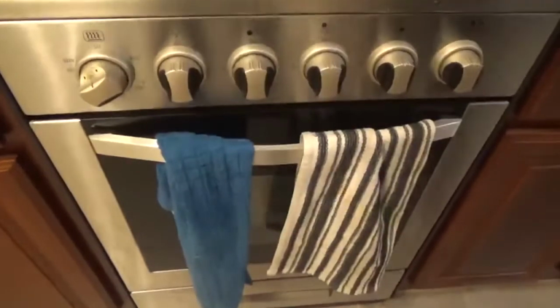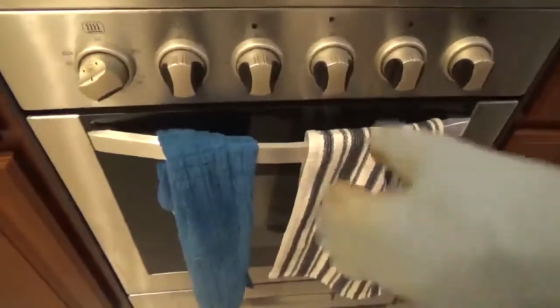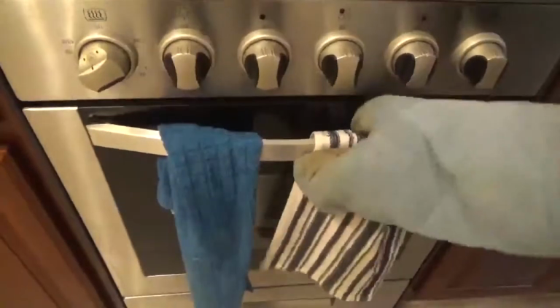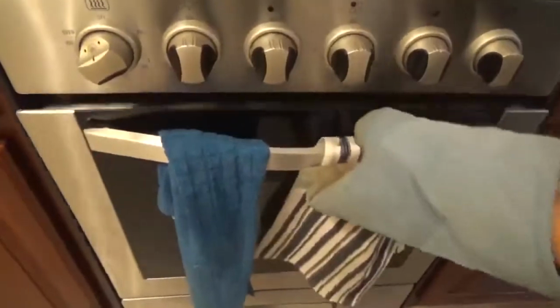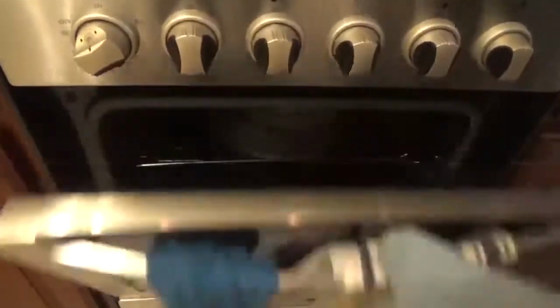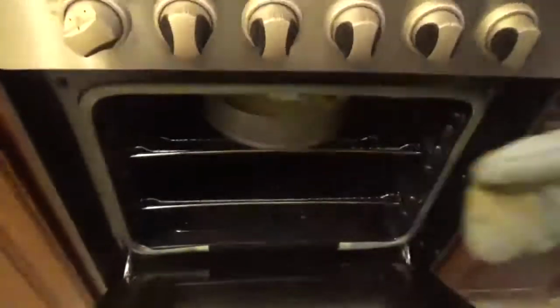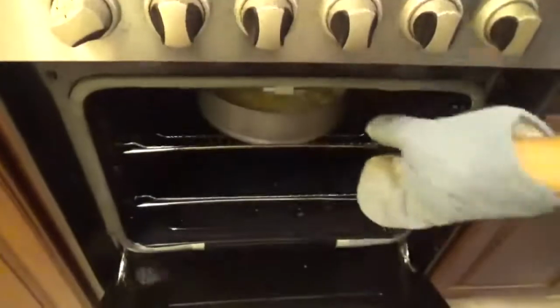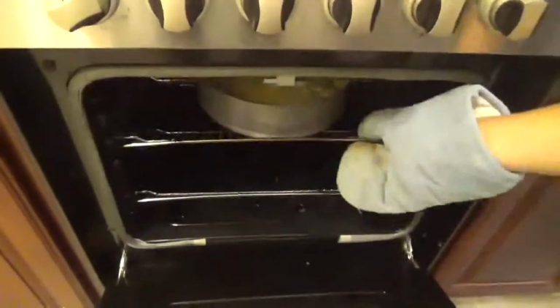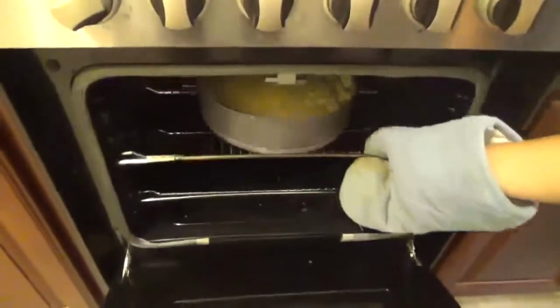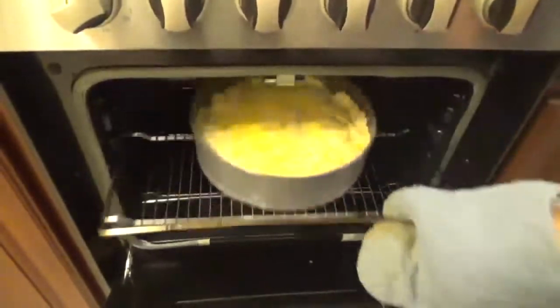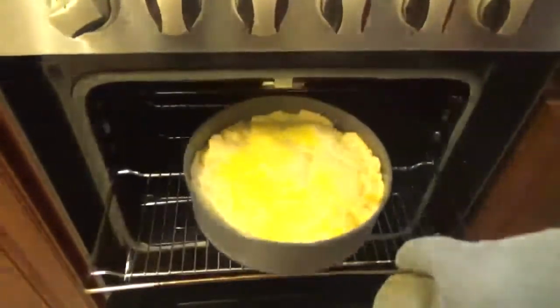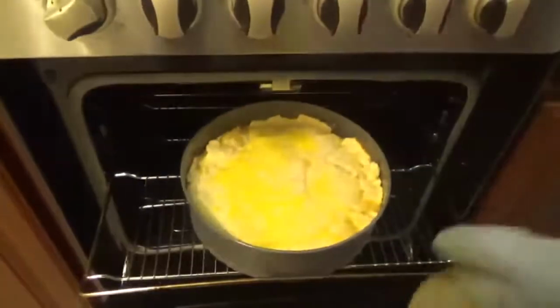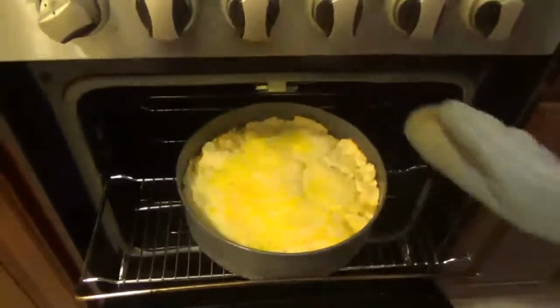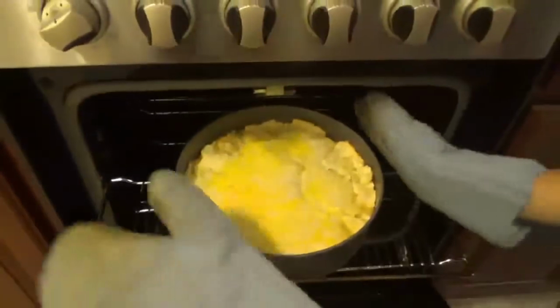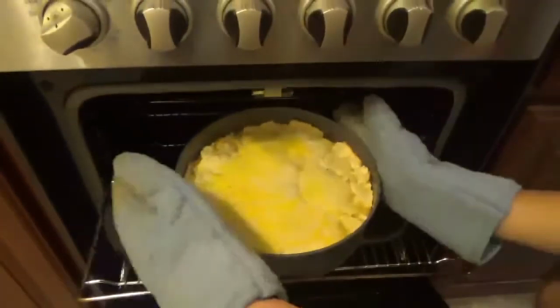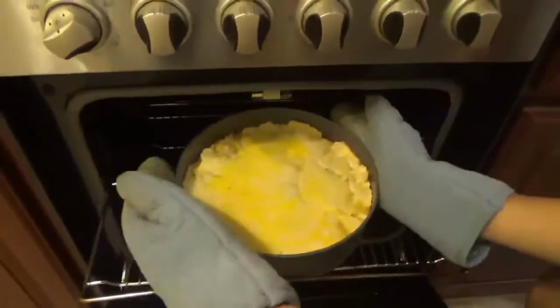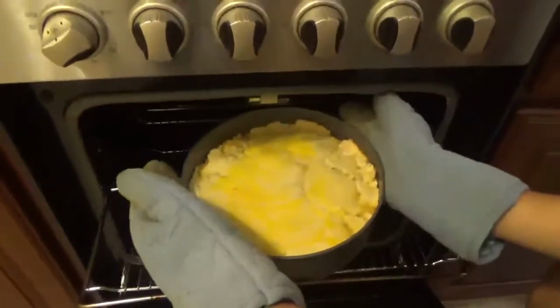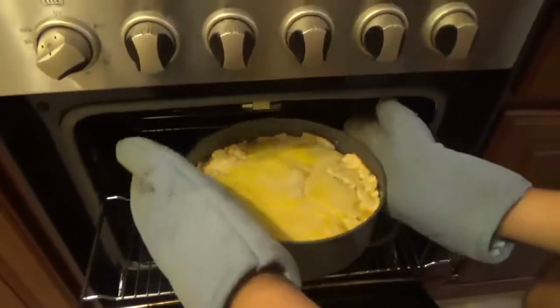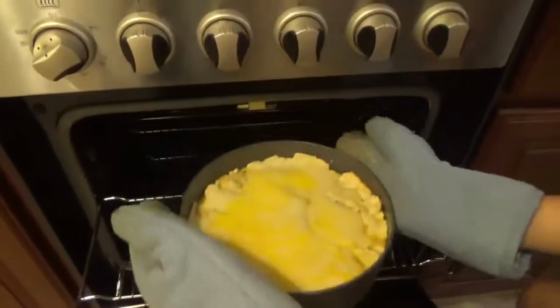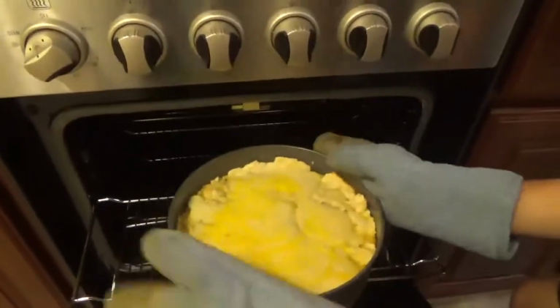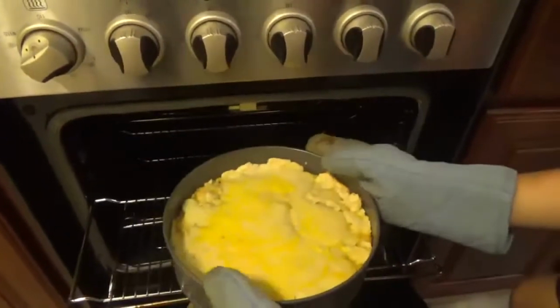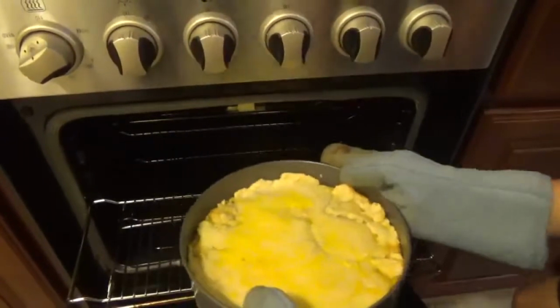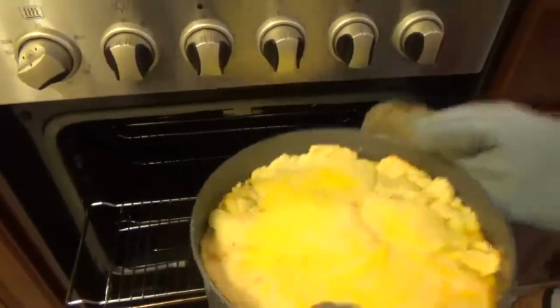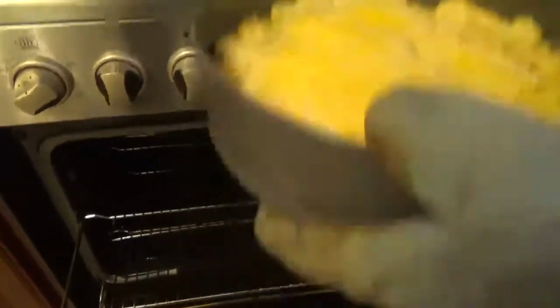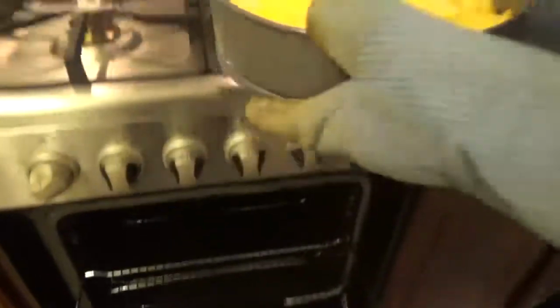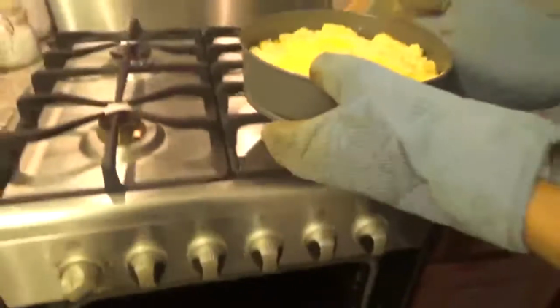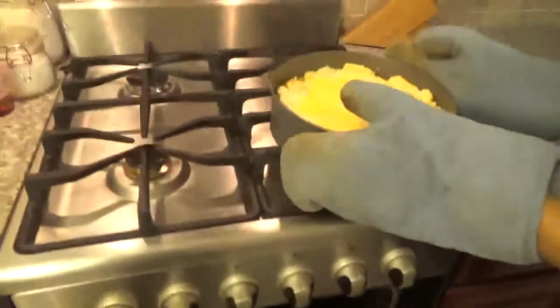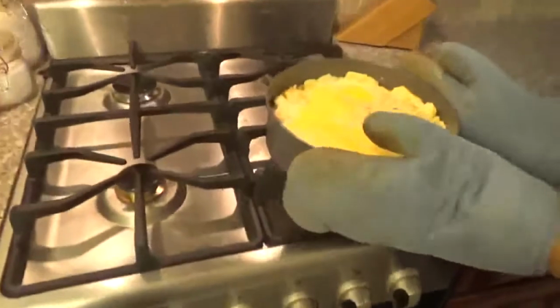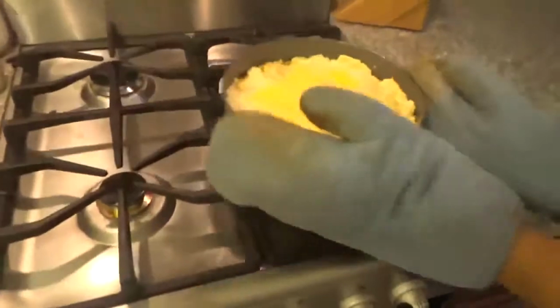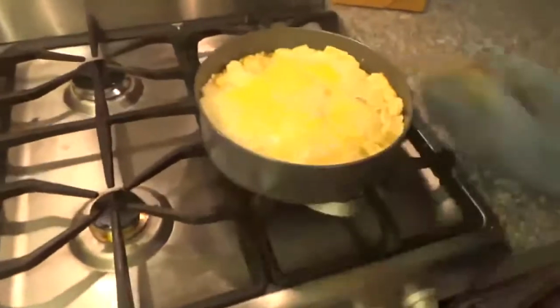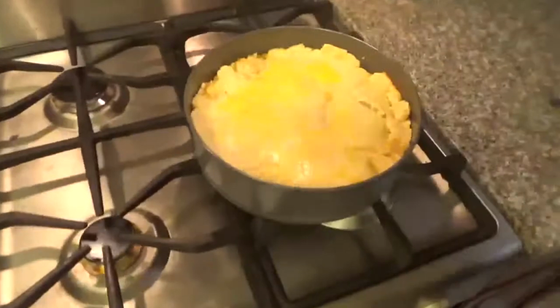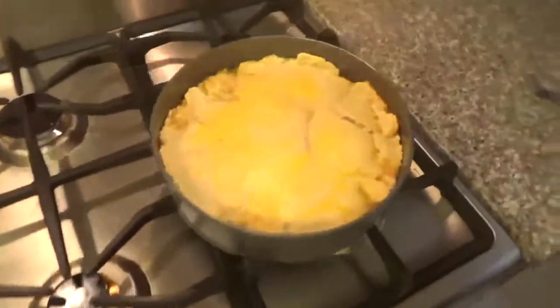30 minutes has passed and the pie is ready. Here we go.